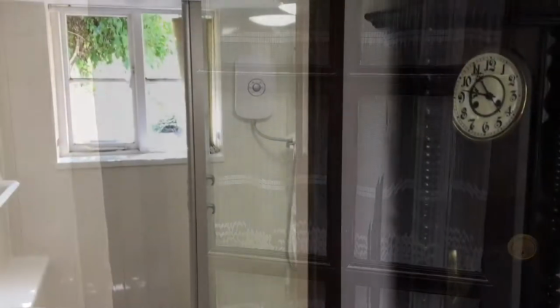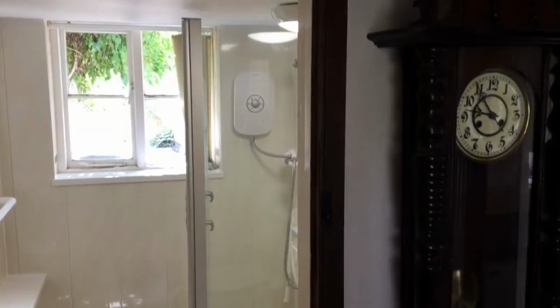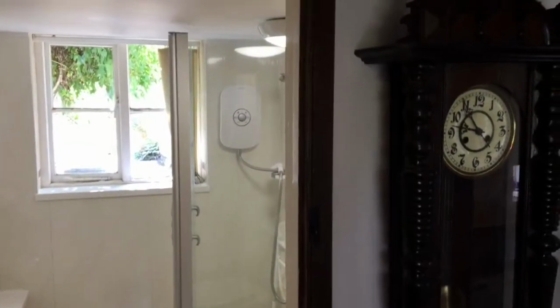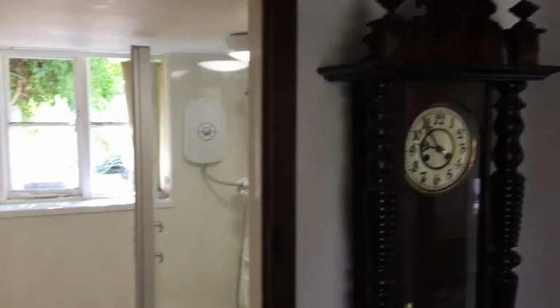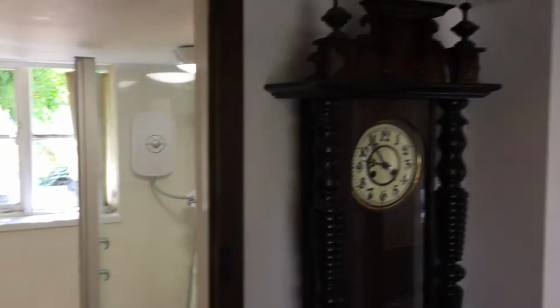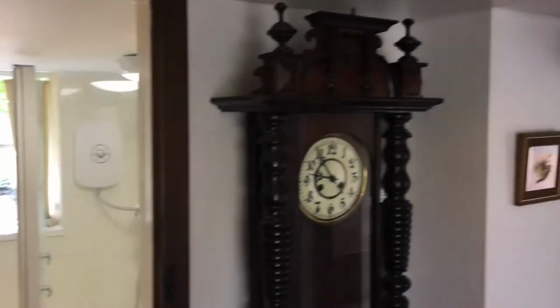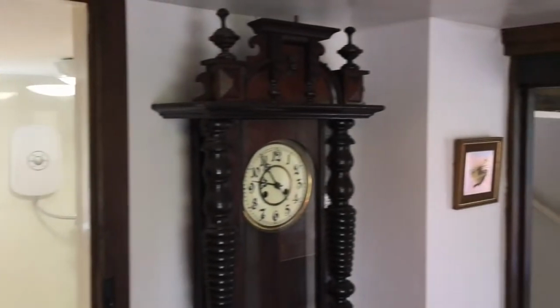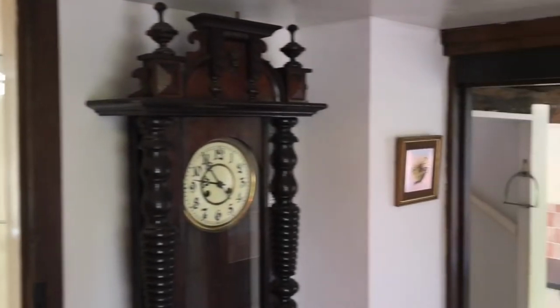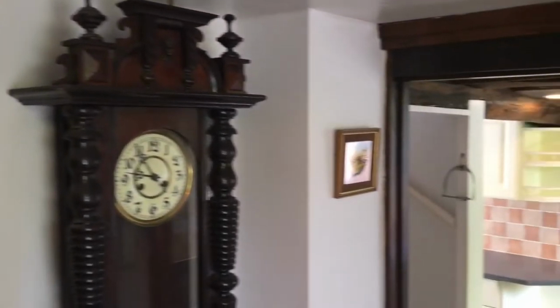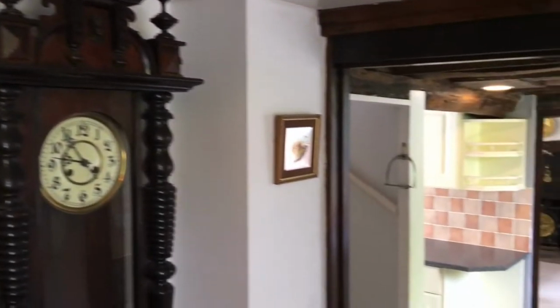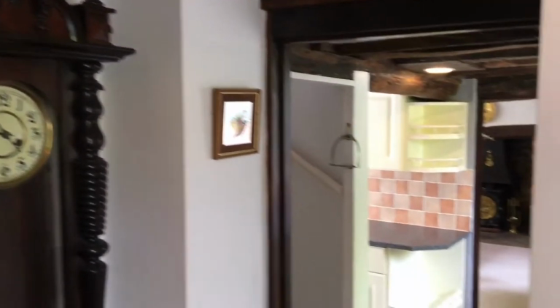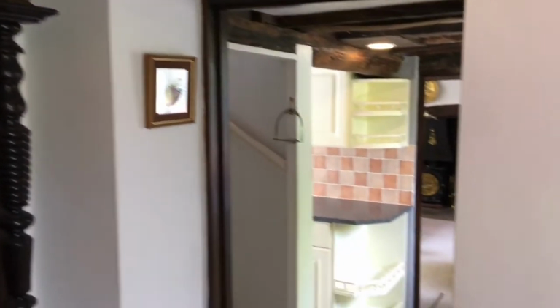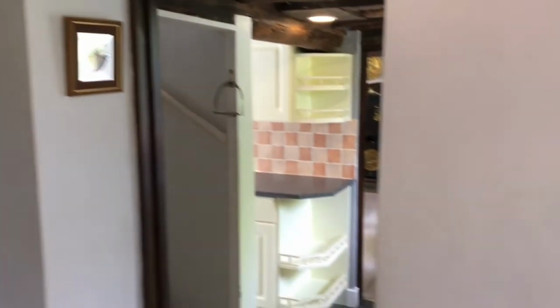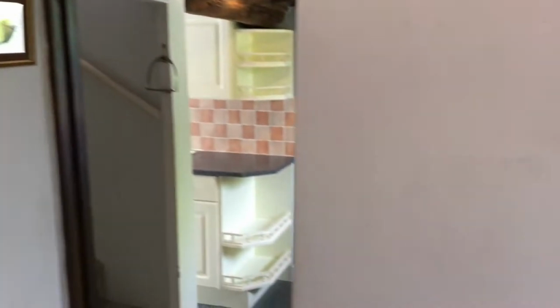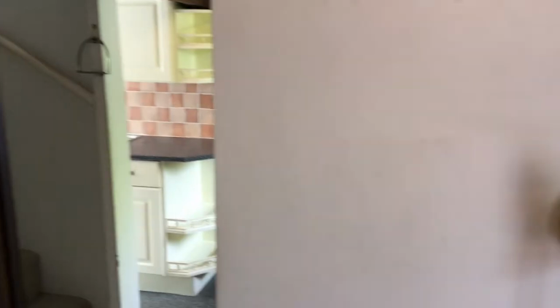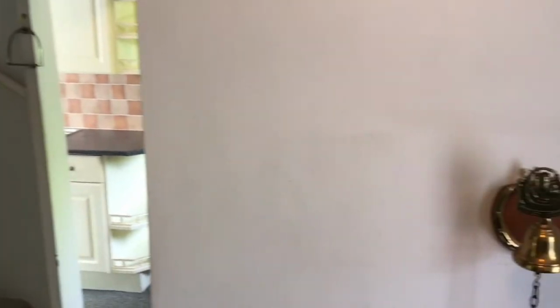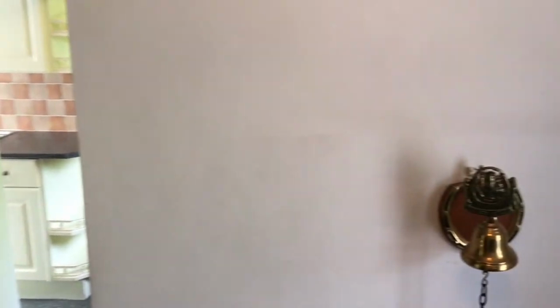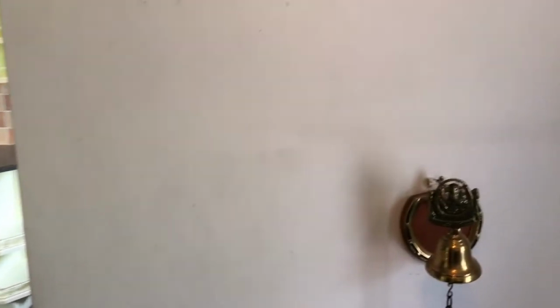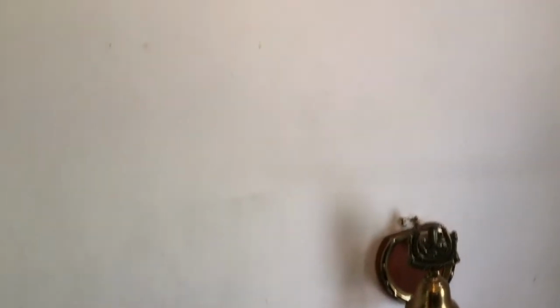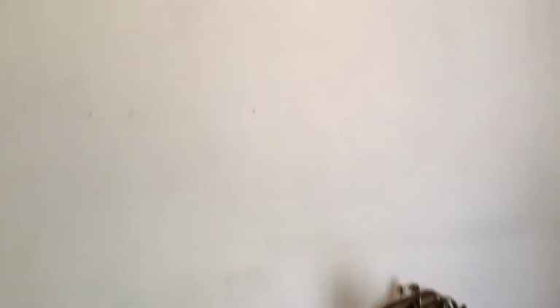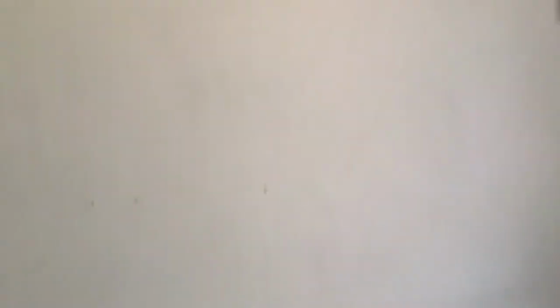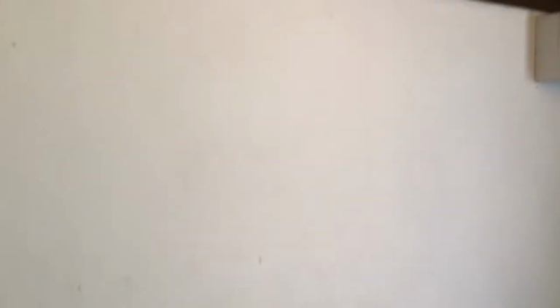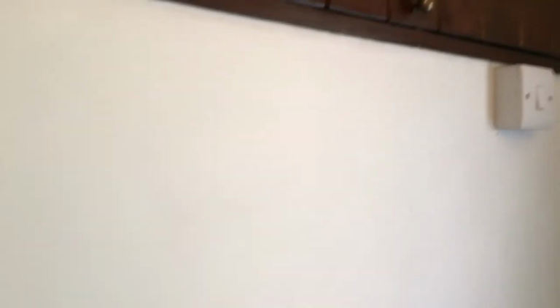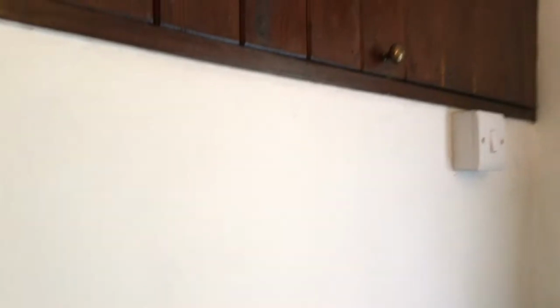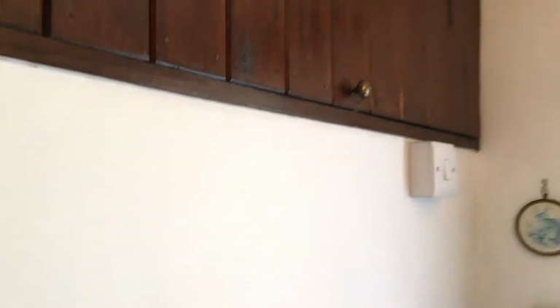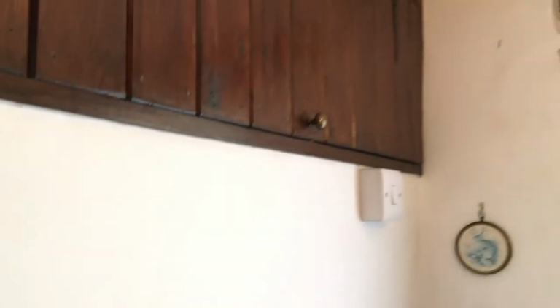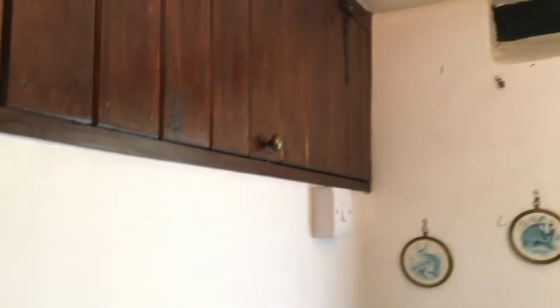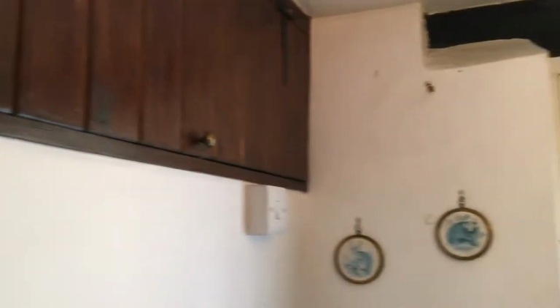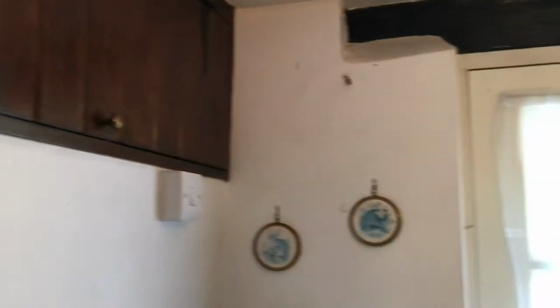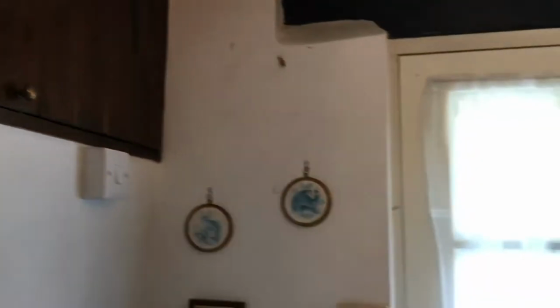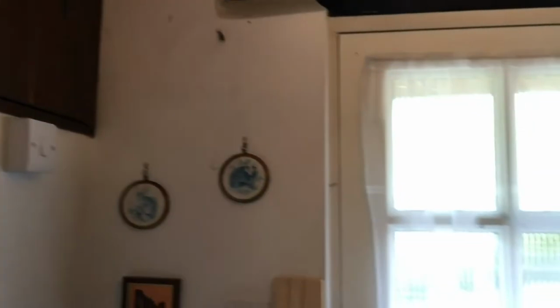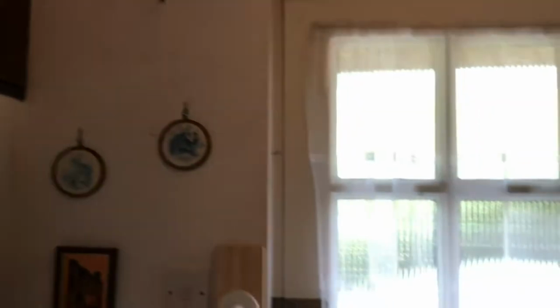Now stepping inside the property, we're going to look at this hallway area. We've got plenty of storage on offer here as well, with your electrics up behind the cupboard door there.